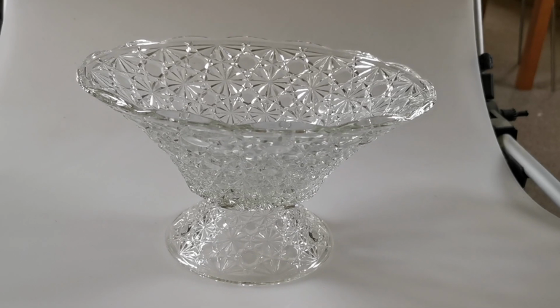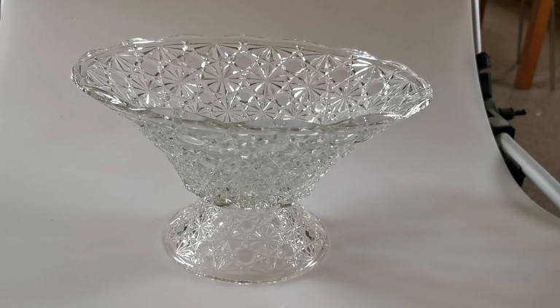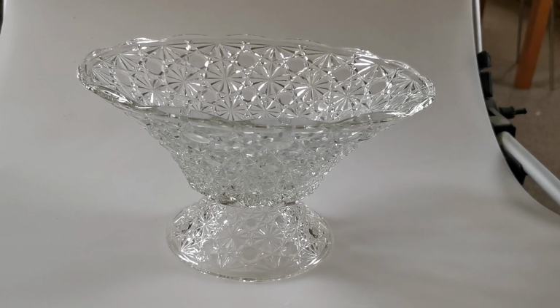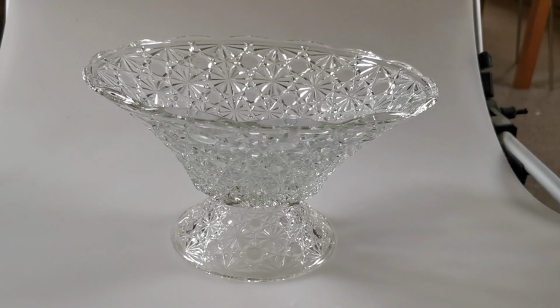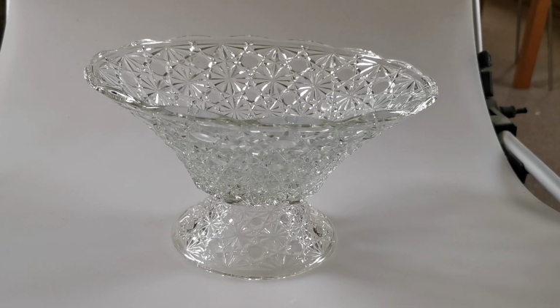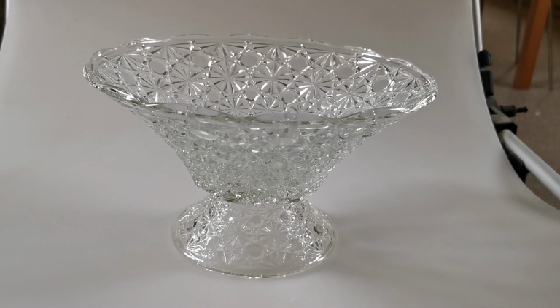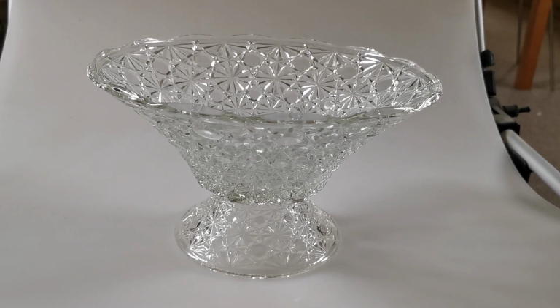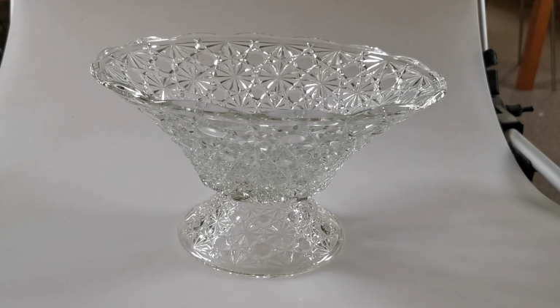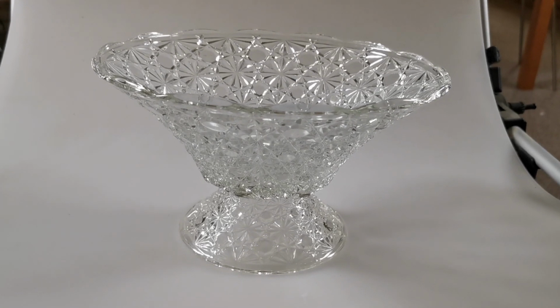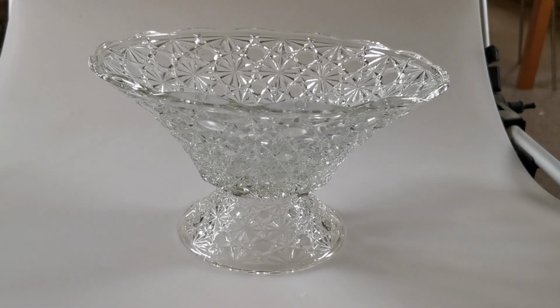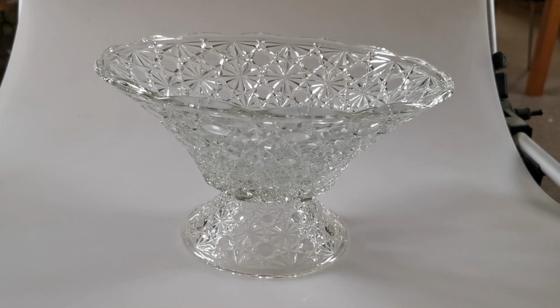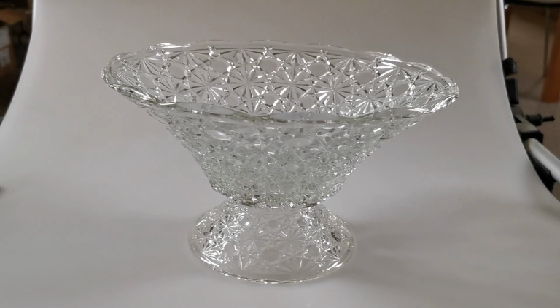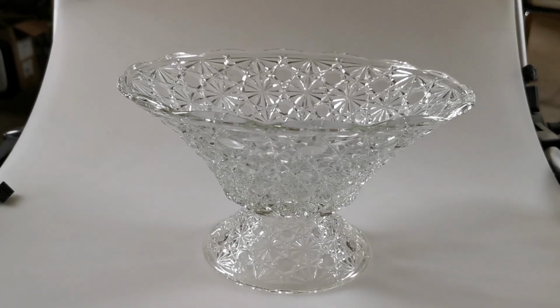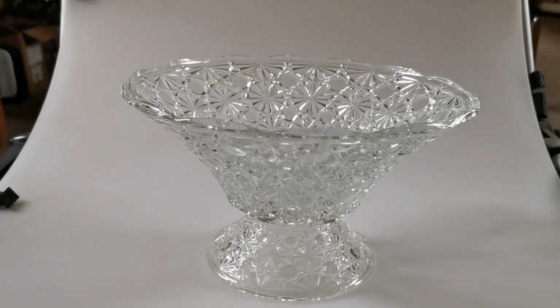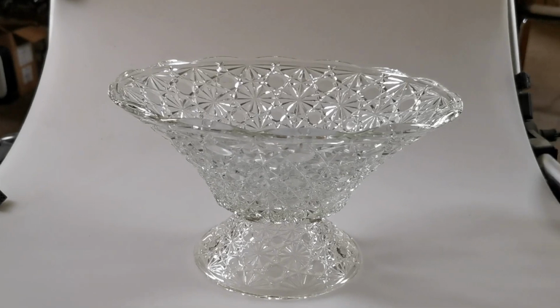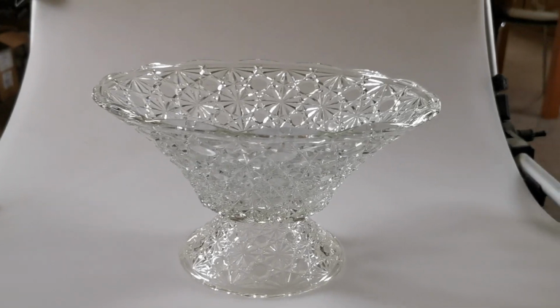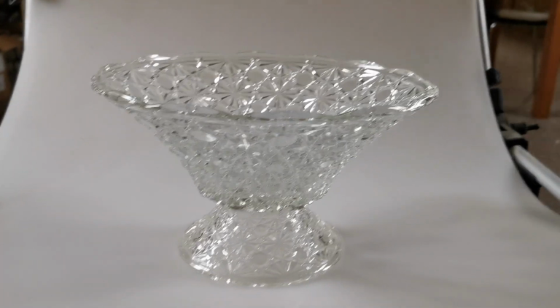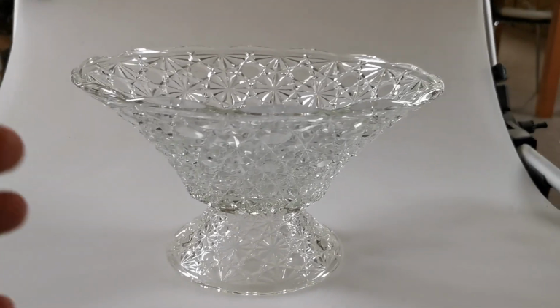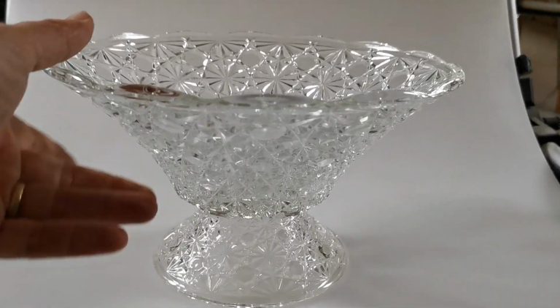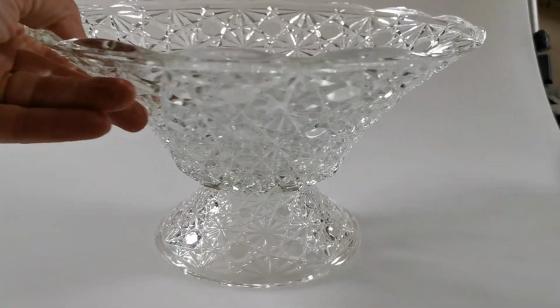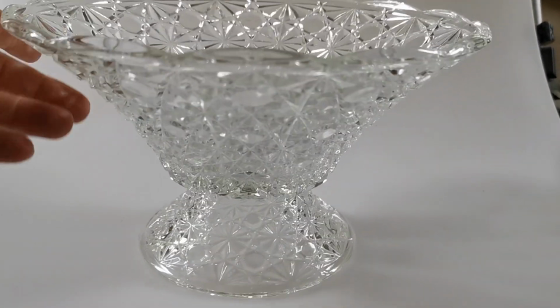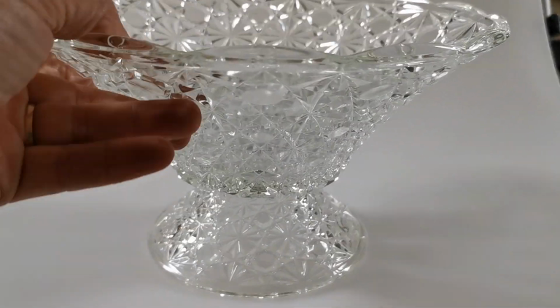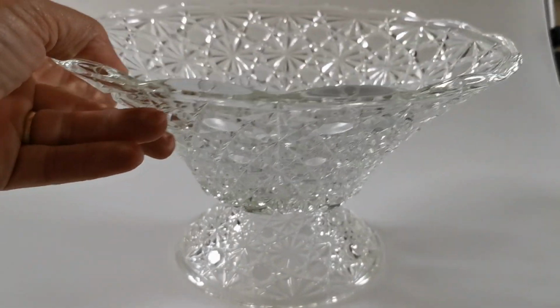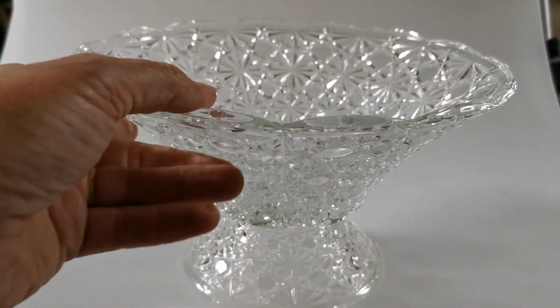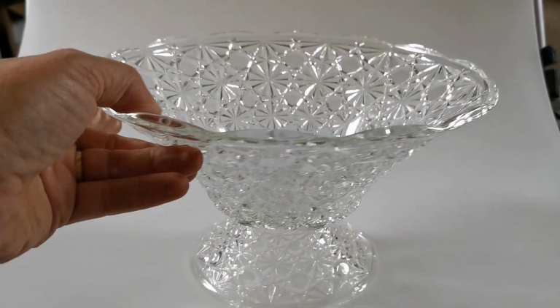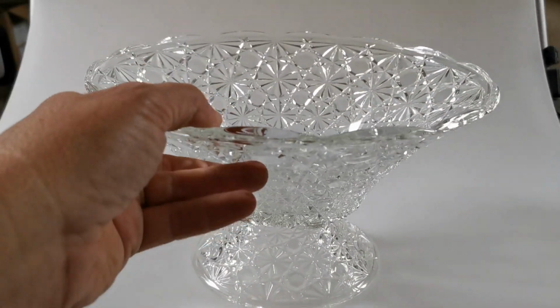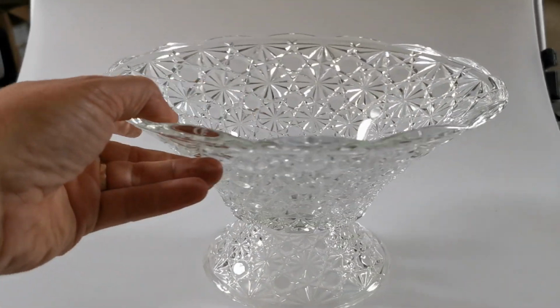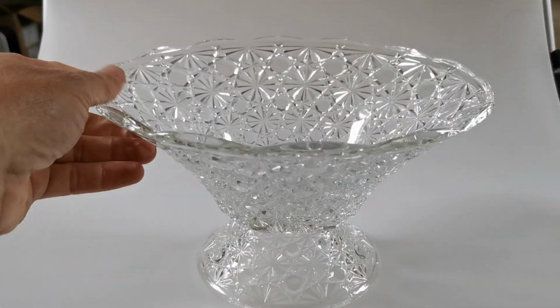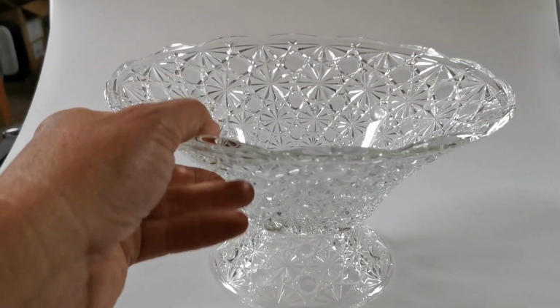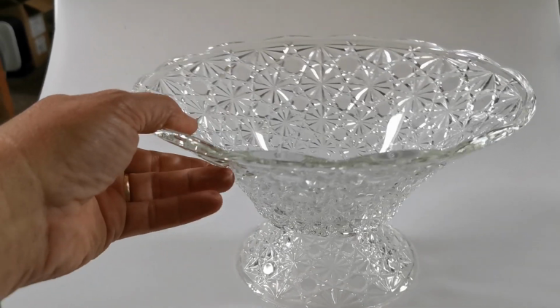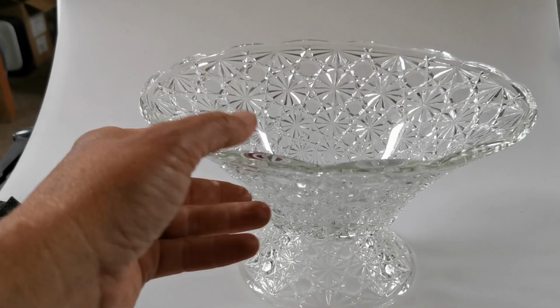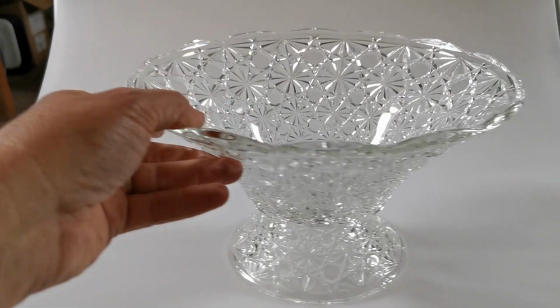Welcome to Vintage Farmer Sandeep. We've got this large vintage mid-century glass fruit bowl out of storage just to check the condition for a potential buyer, so we're just going to run you over this.